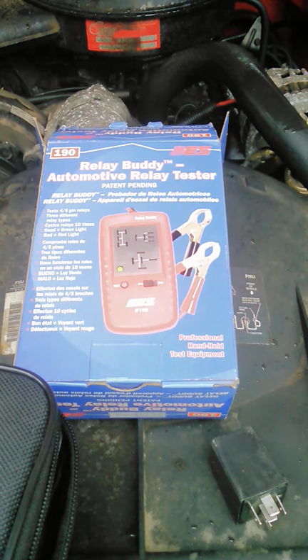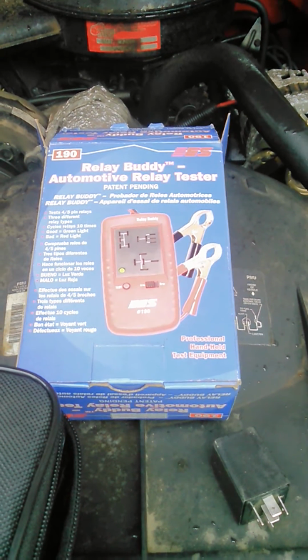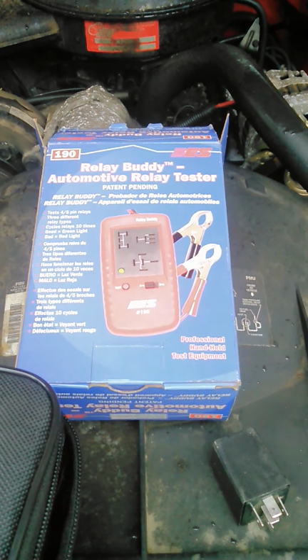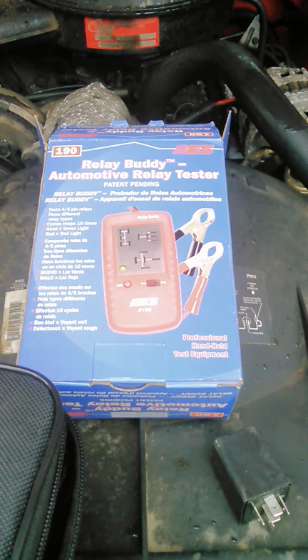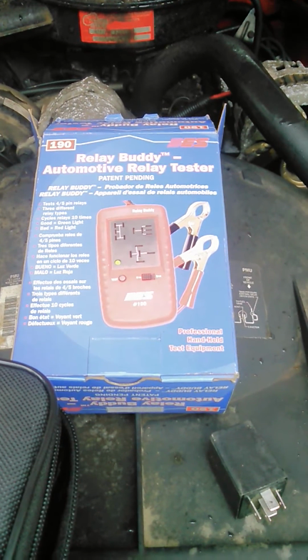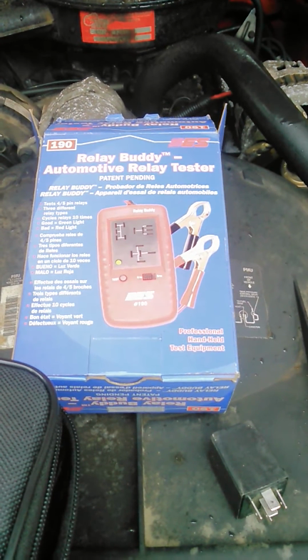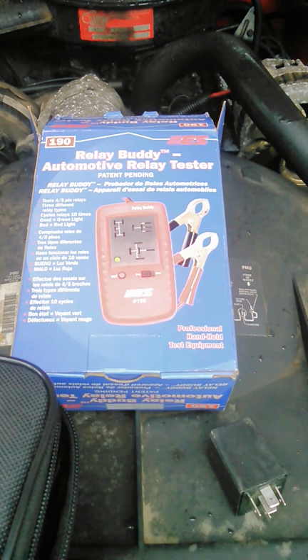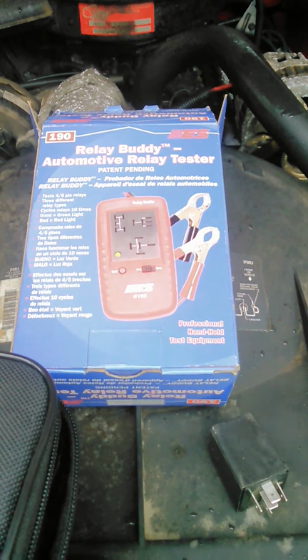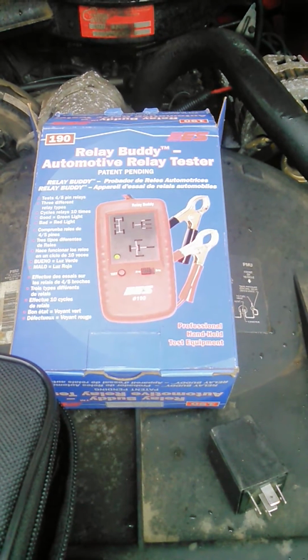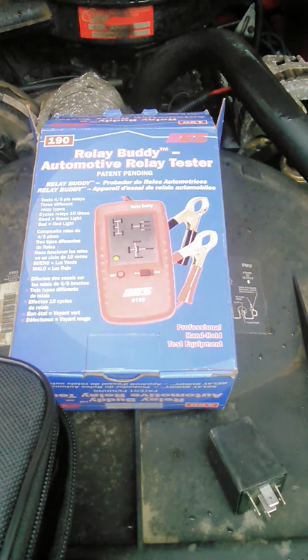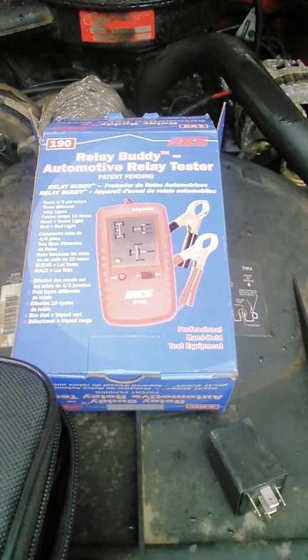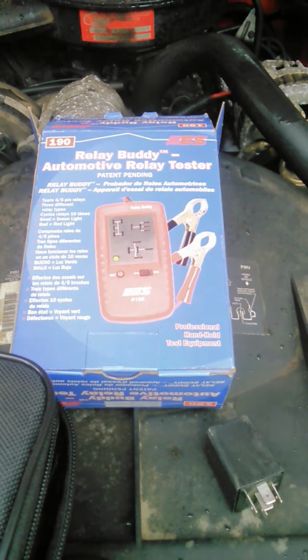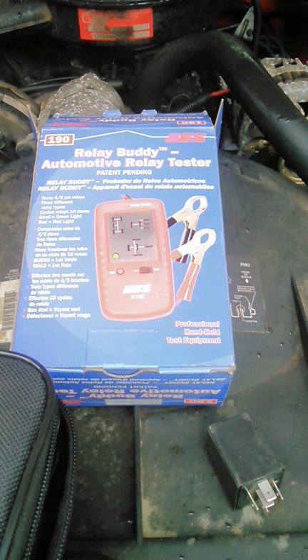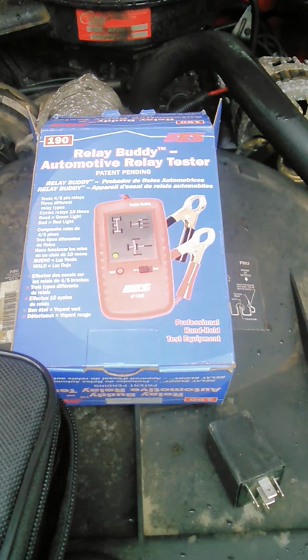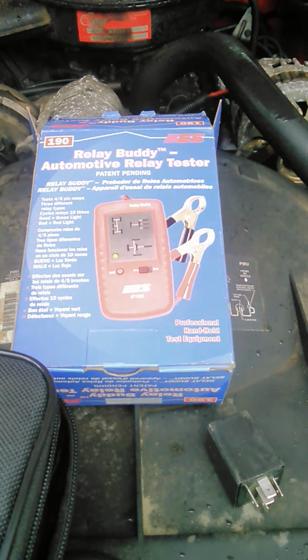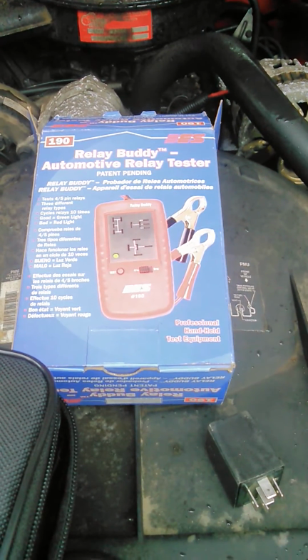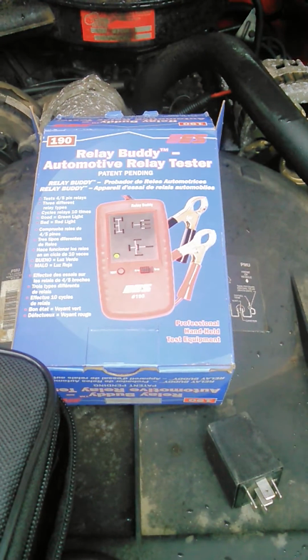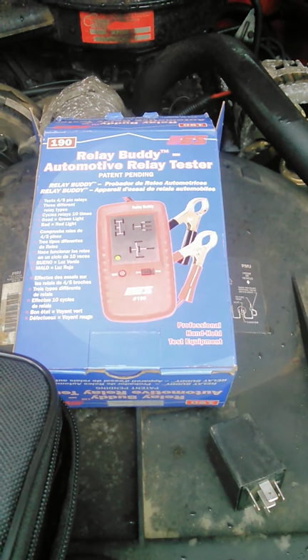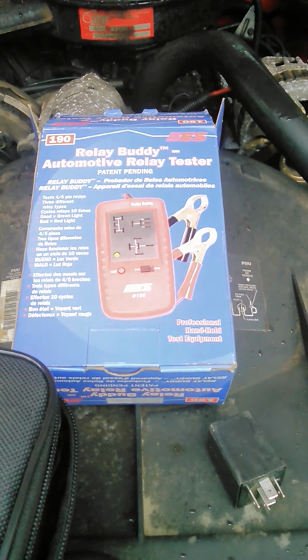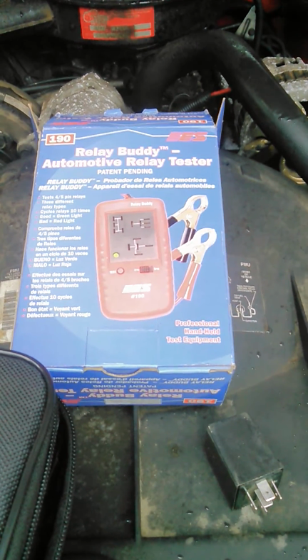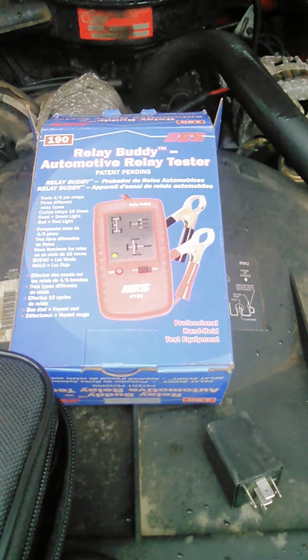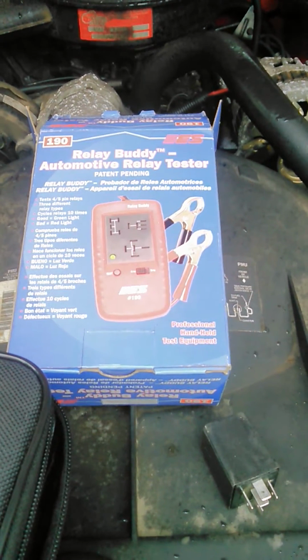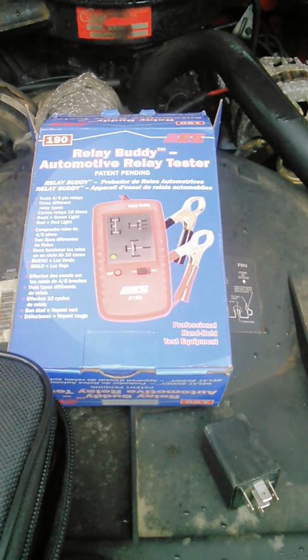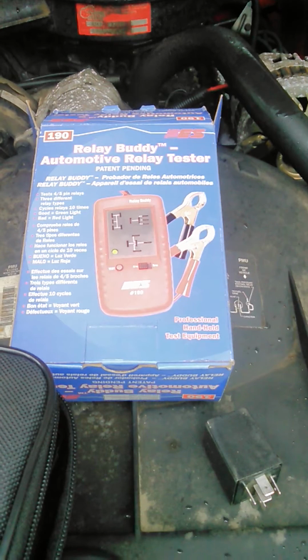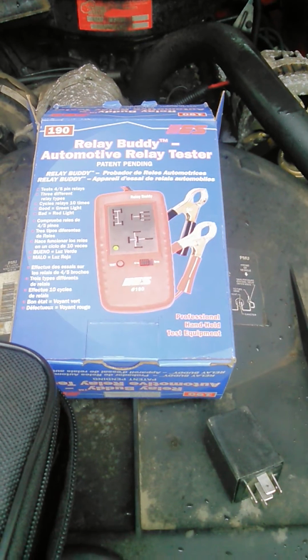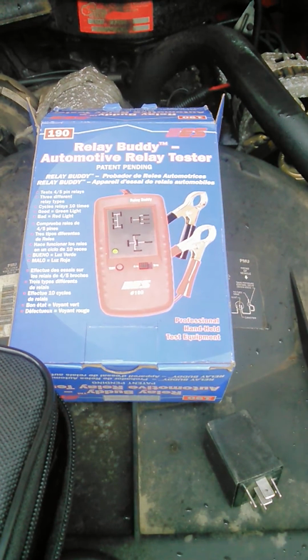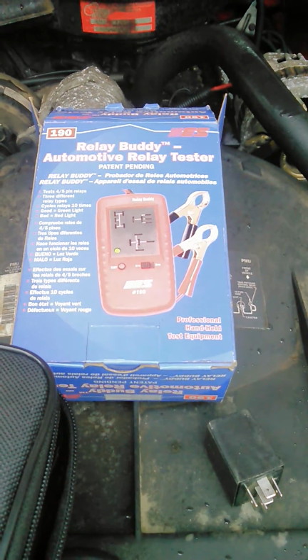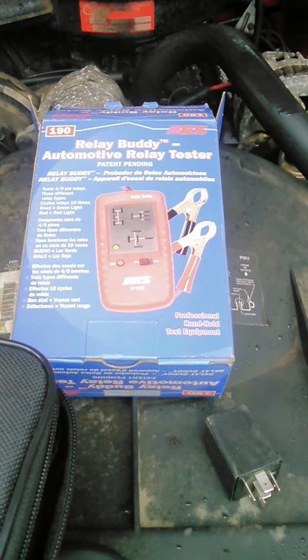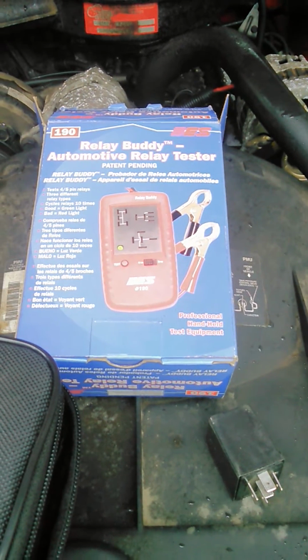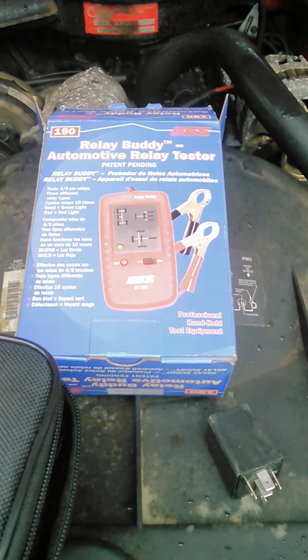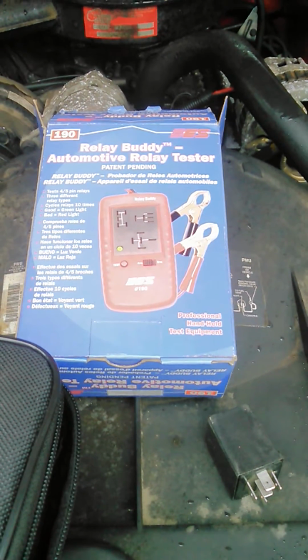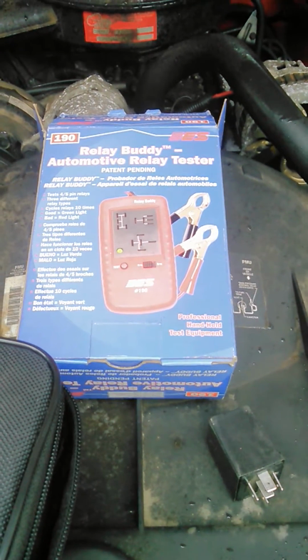Hello everyone, Andy from Pine Tree Labs. Having problems with the catch-up mobile — it's got a no-start issue going on, and I found this ES 190 the other day and thought I'd do a tool review on it and do some troubleshooting.